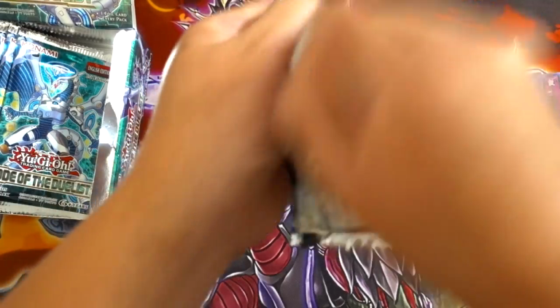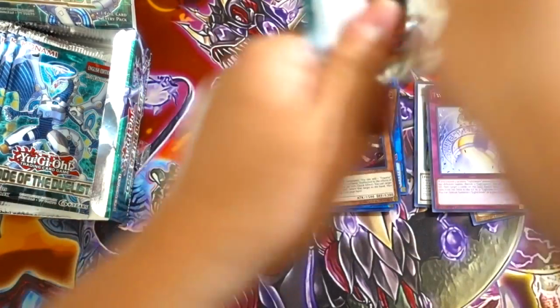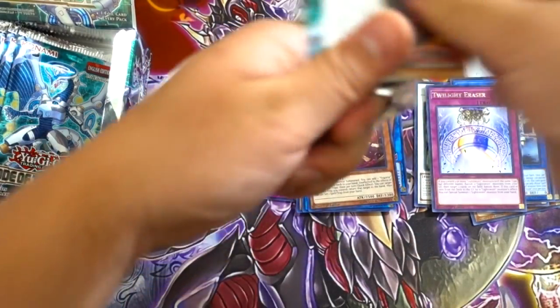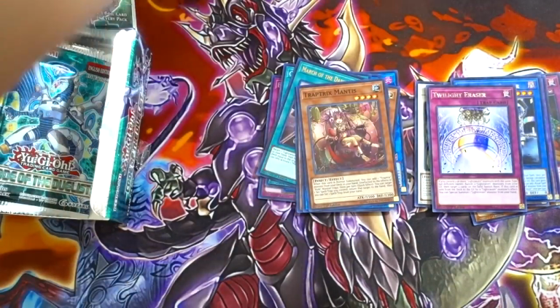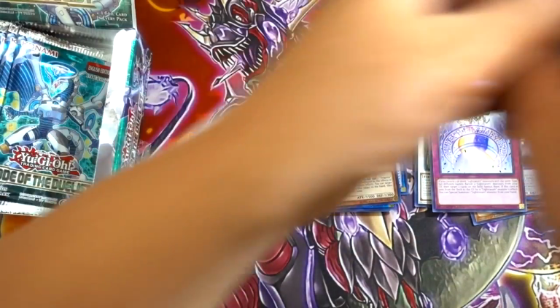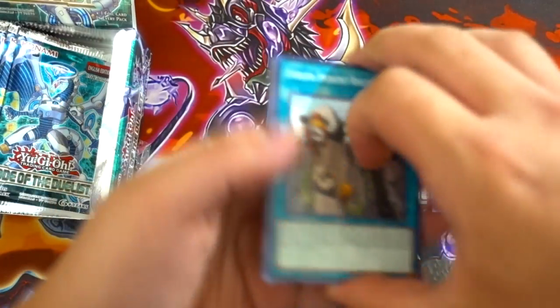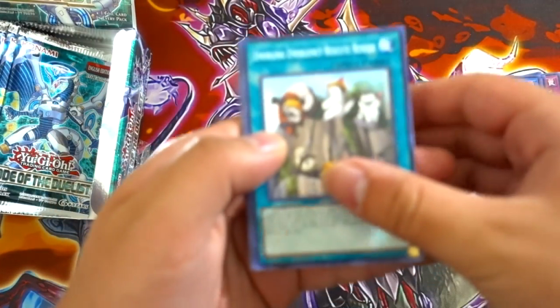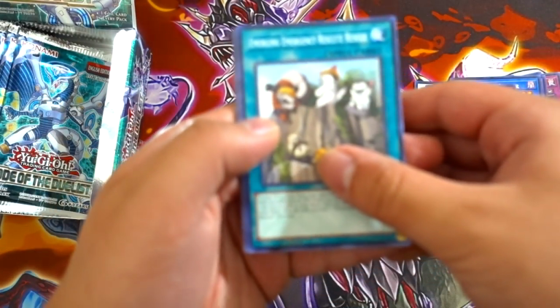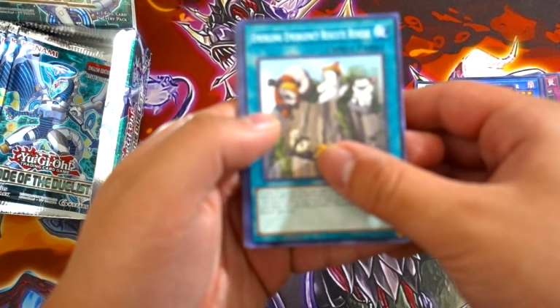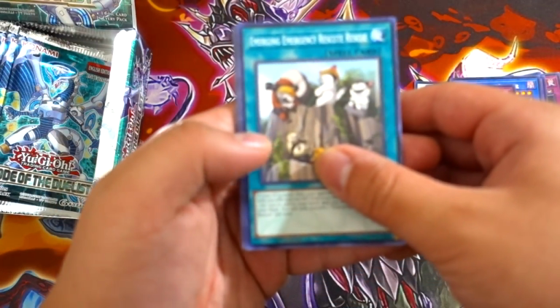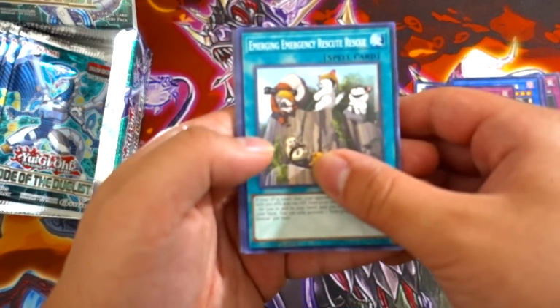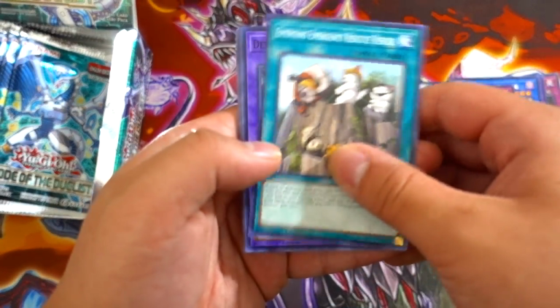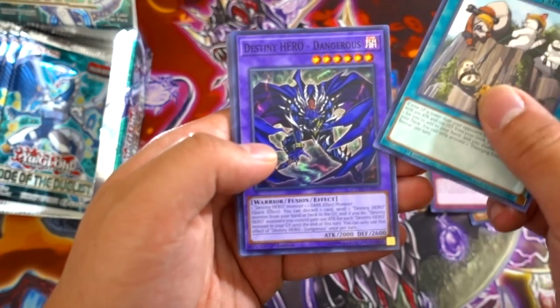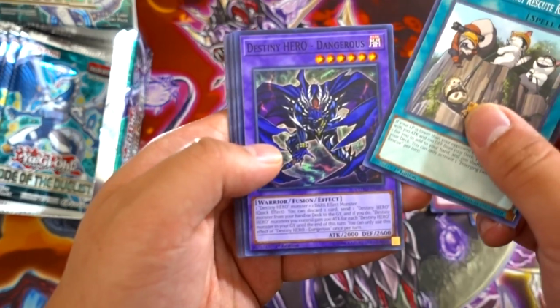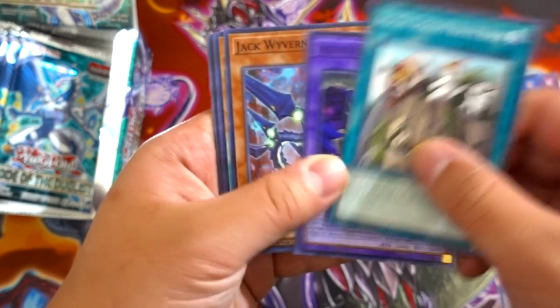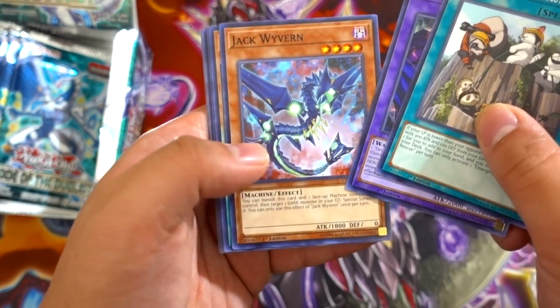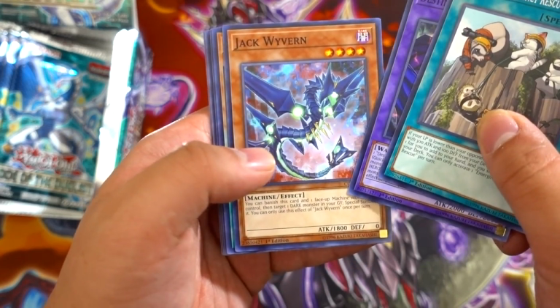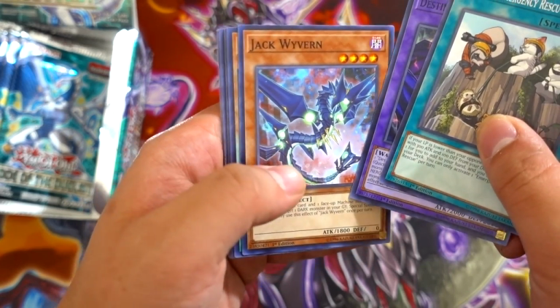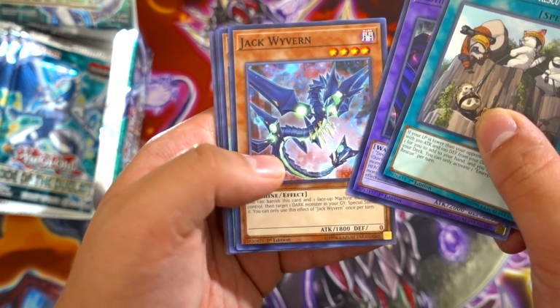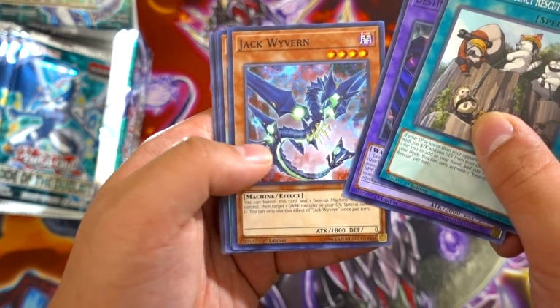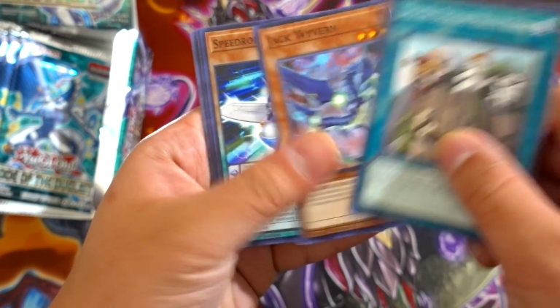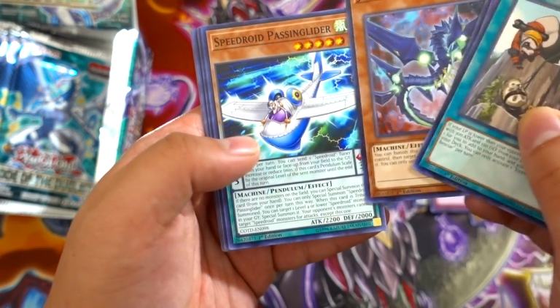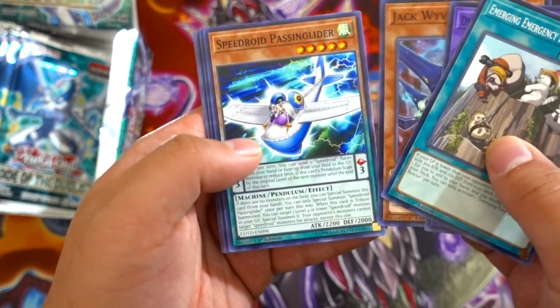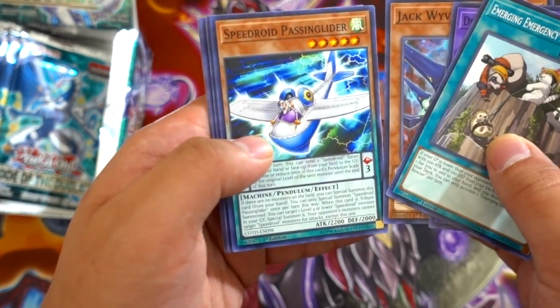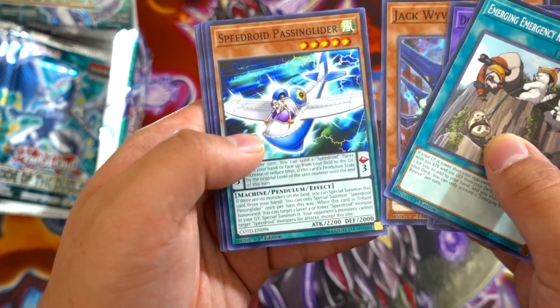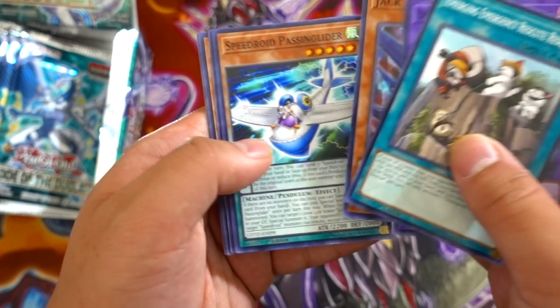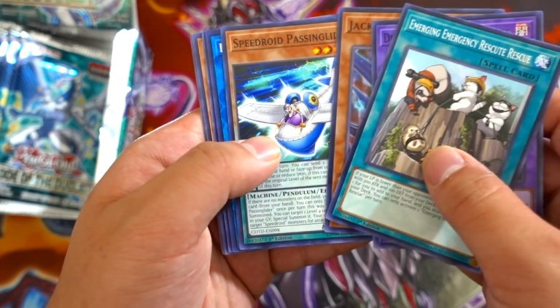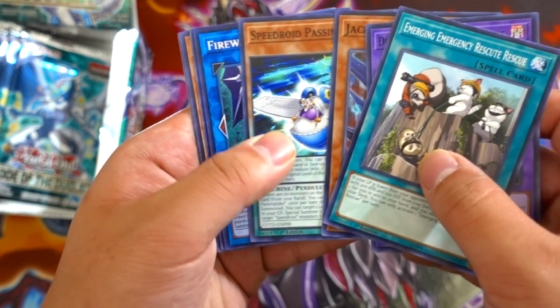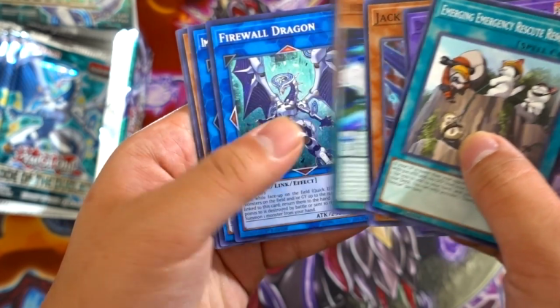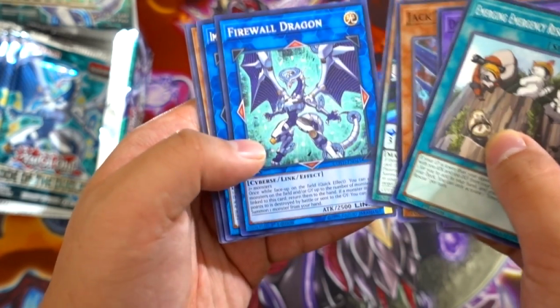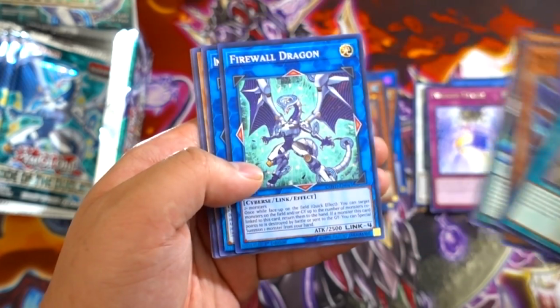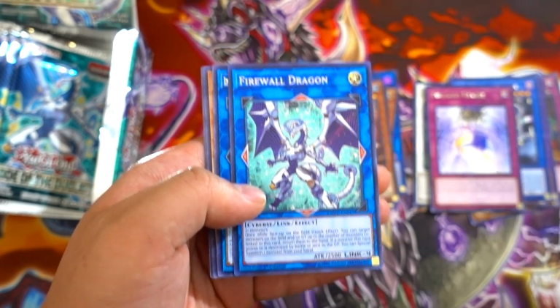Next pack — let's see. World Chalice, where you at? Rescue Rescue, Destiny Hero Dangerous, Jack Wyvern — Speedroid Passing Glider — and Firewall Dragon!